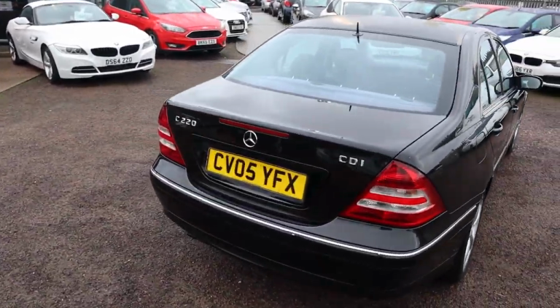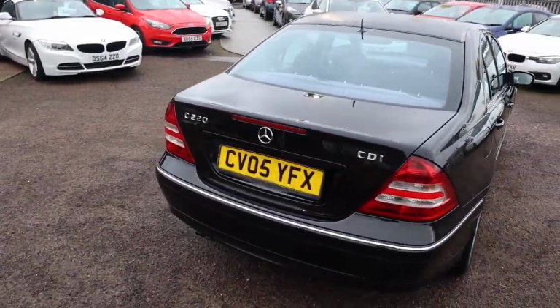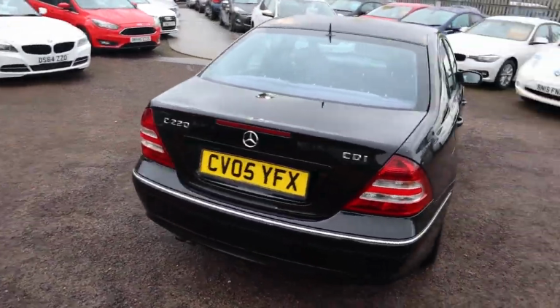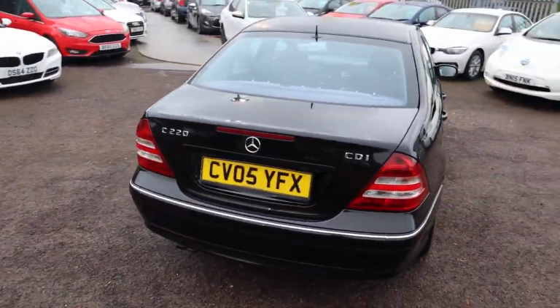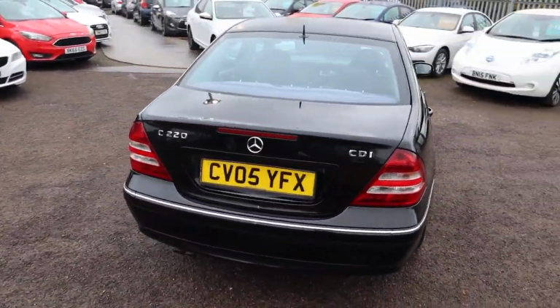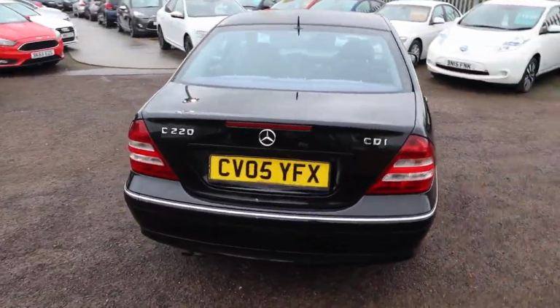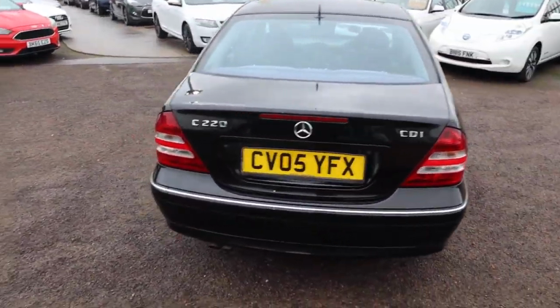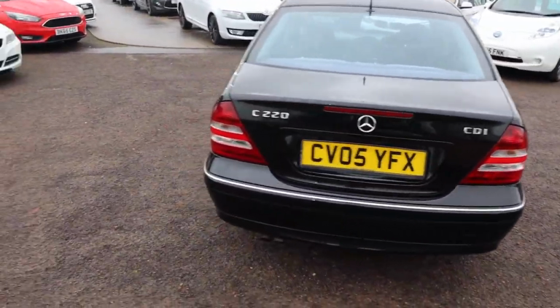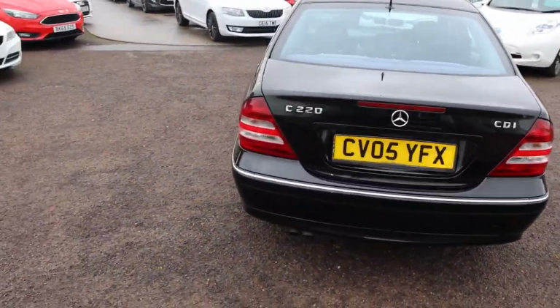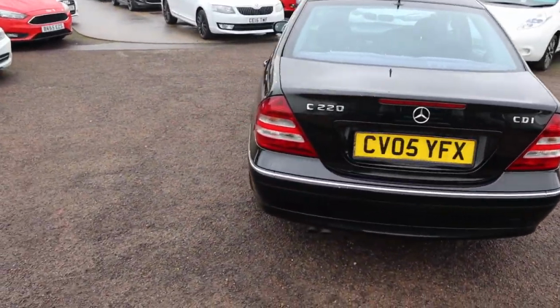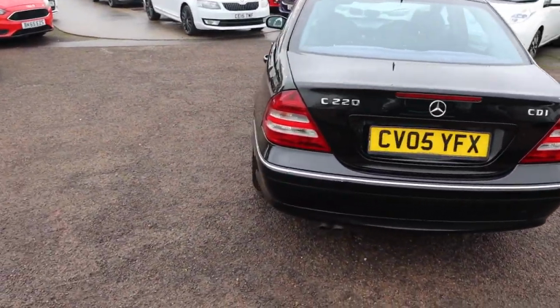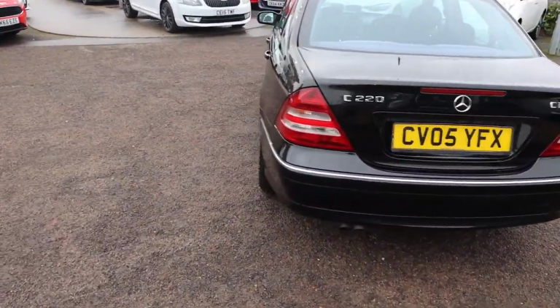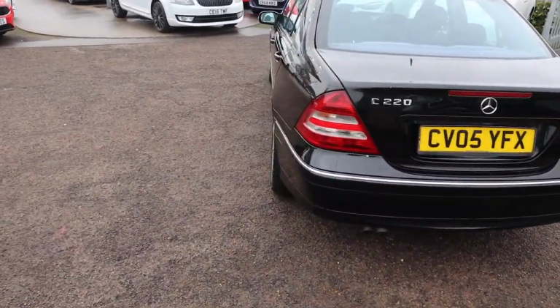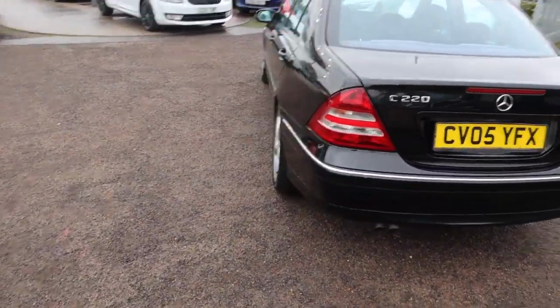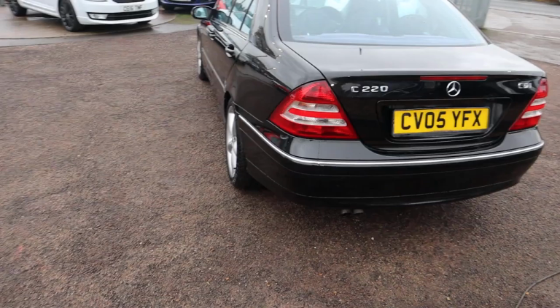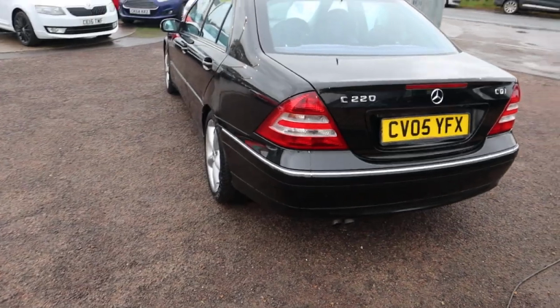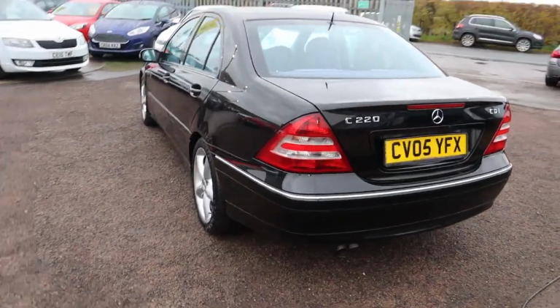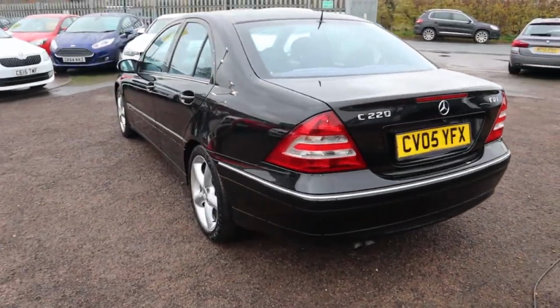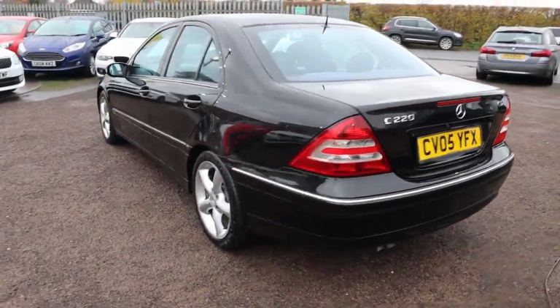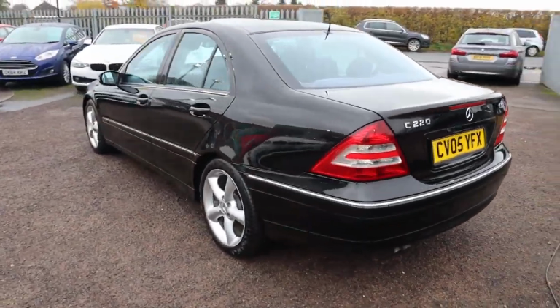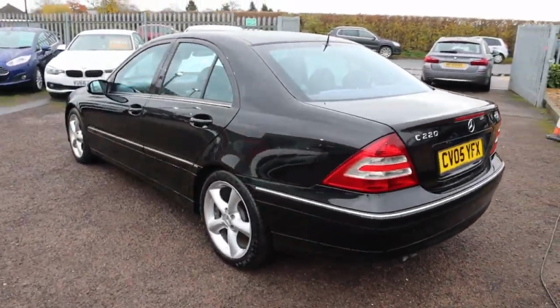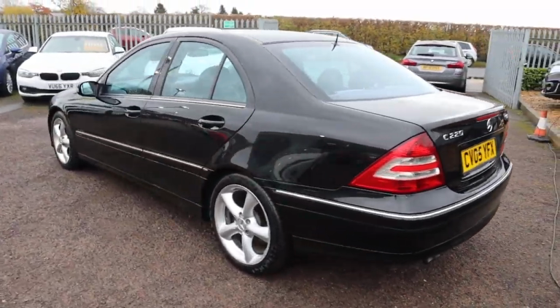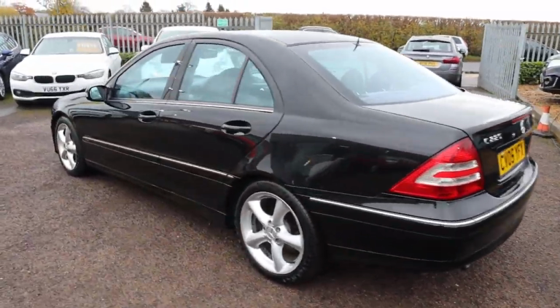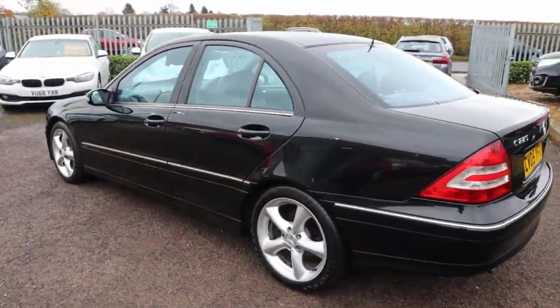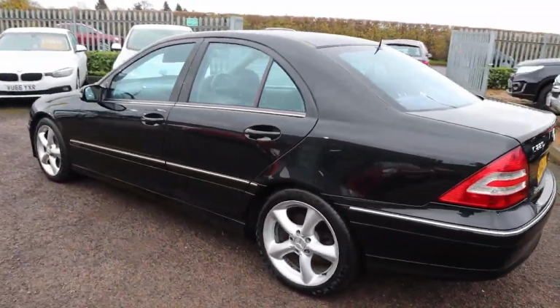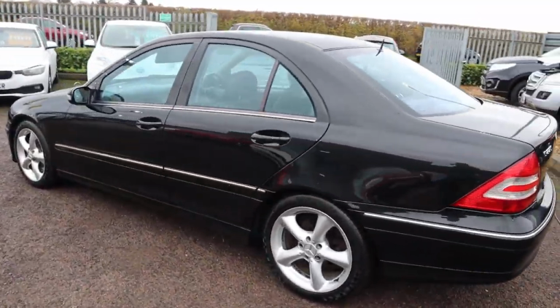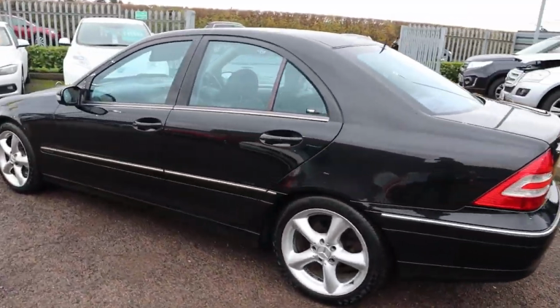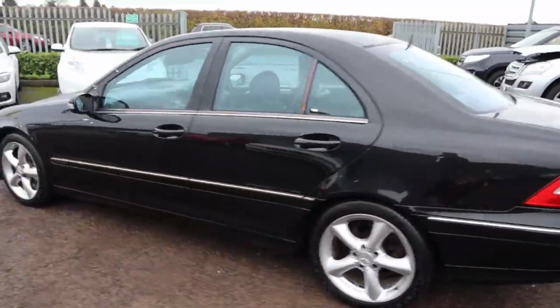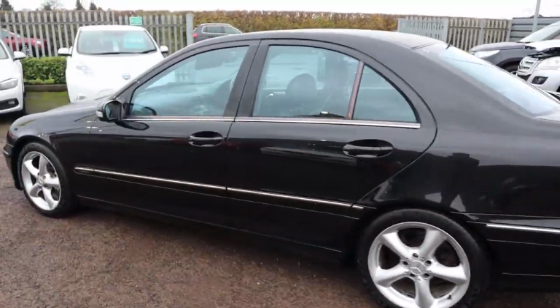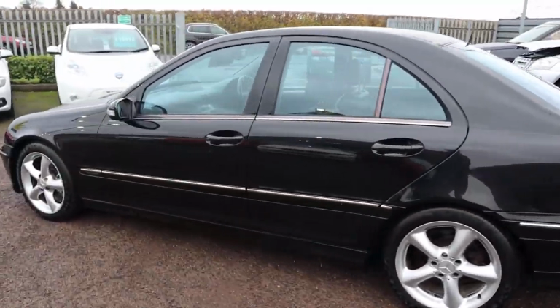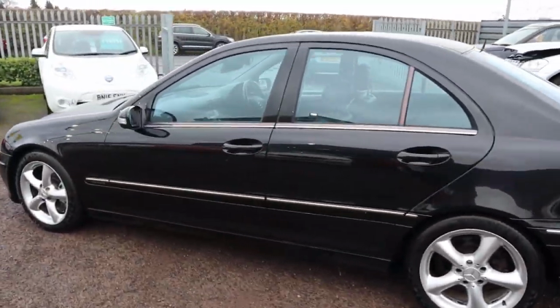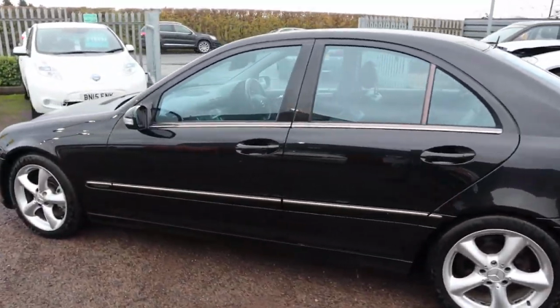This has done 128,000 miles, it's a diesel, it's automatic. I've driven this car, it drives very well, very tight.